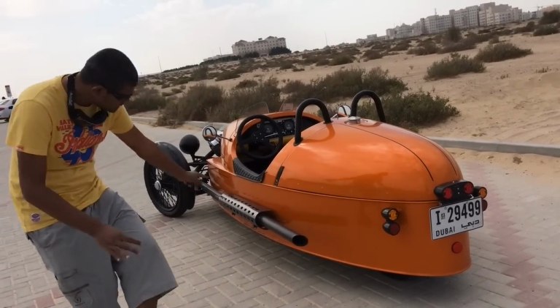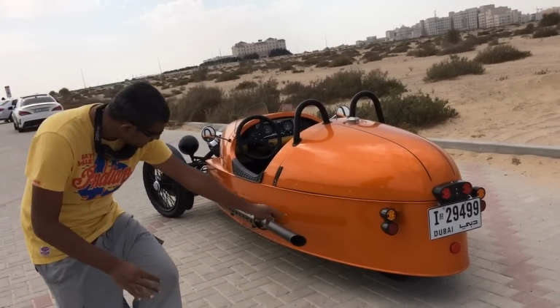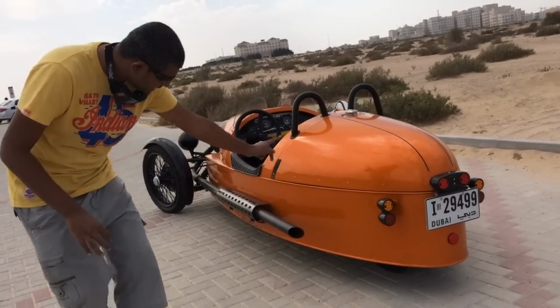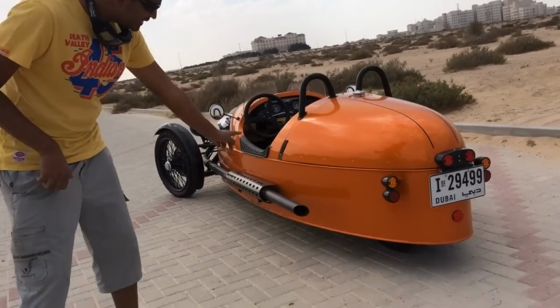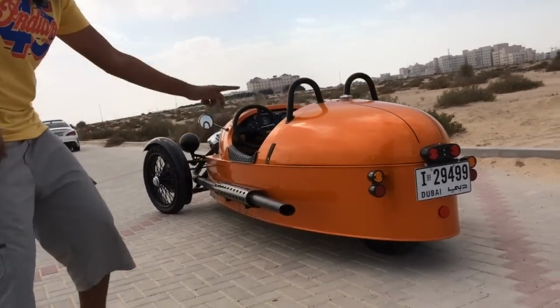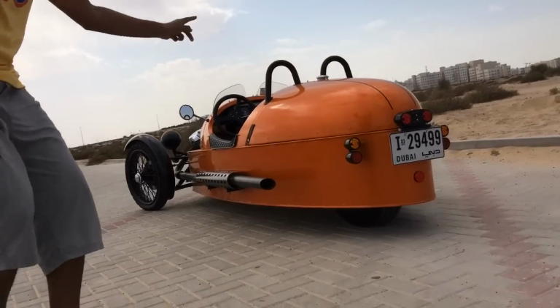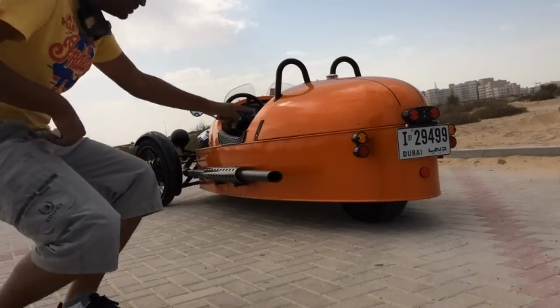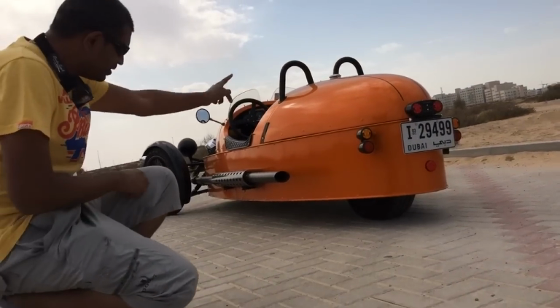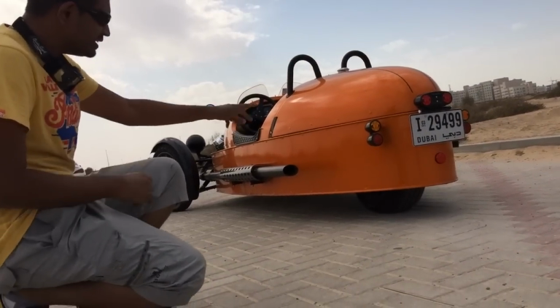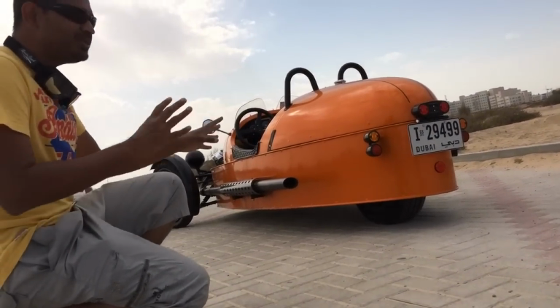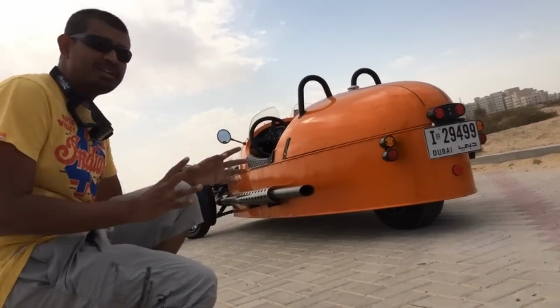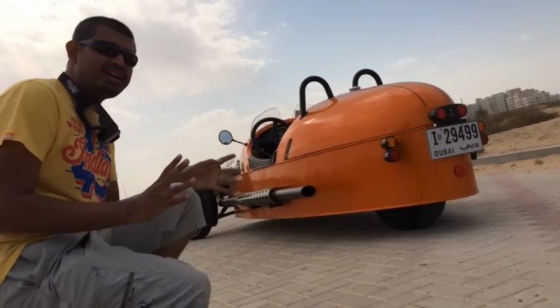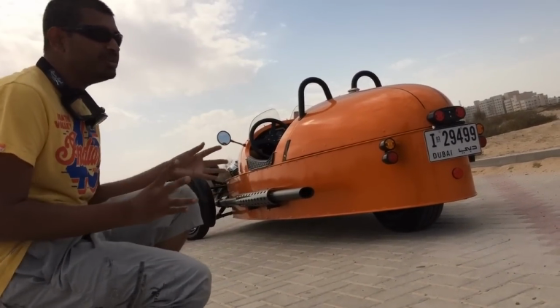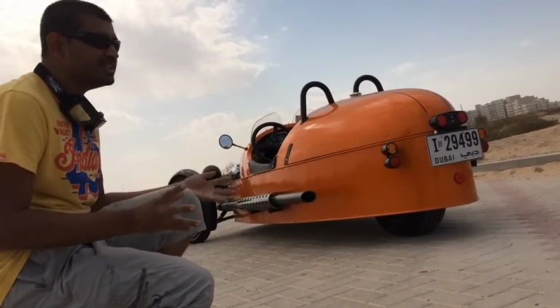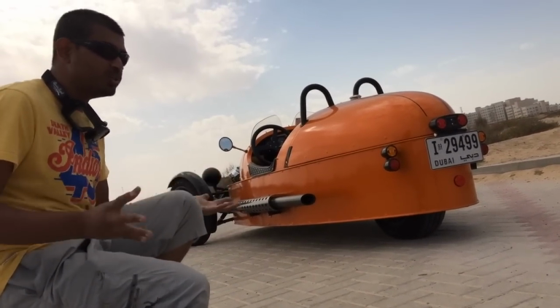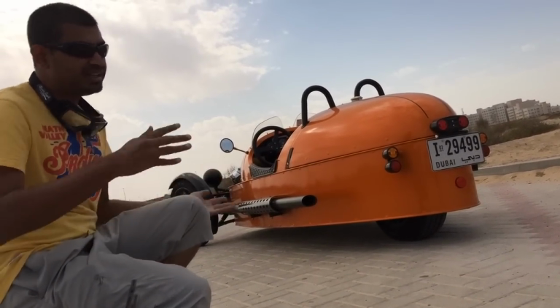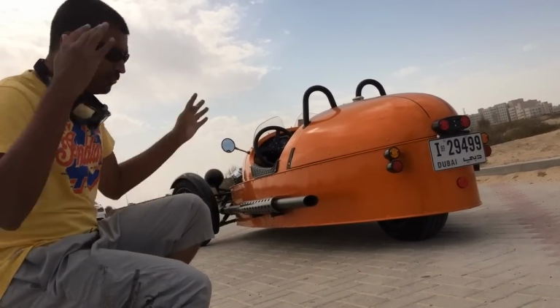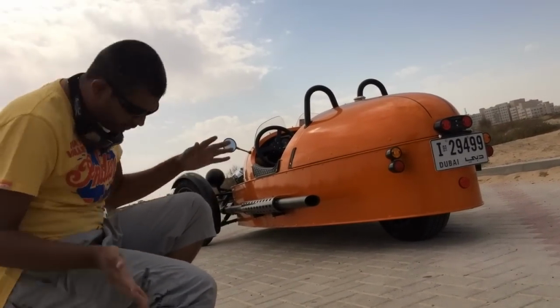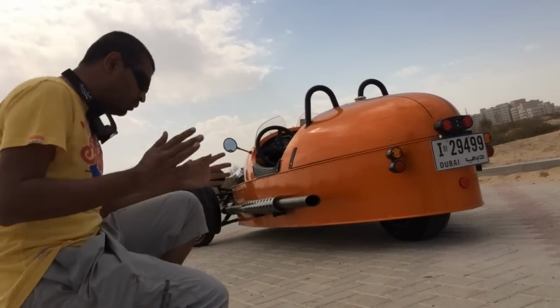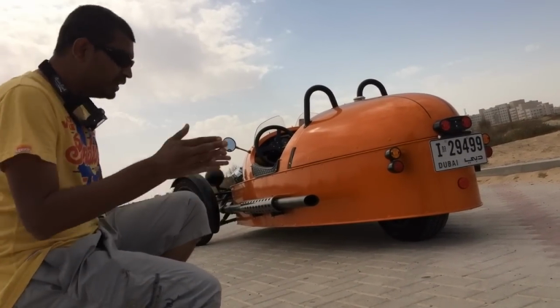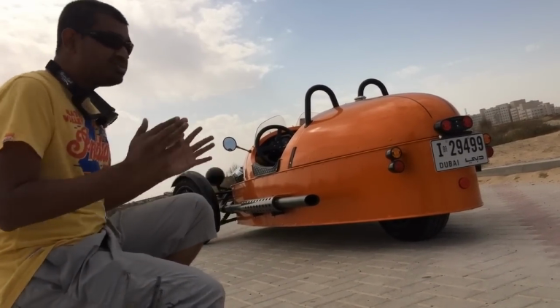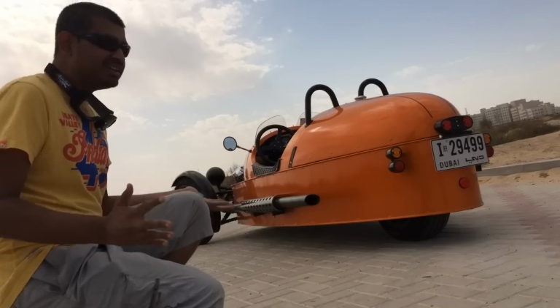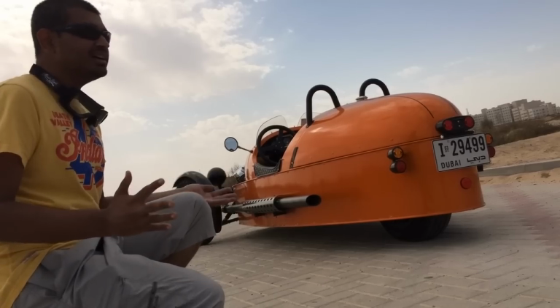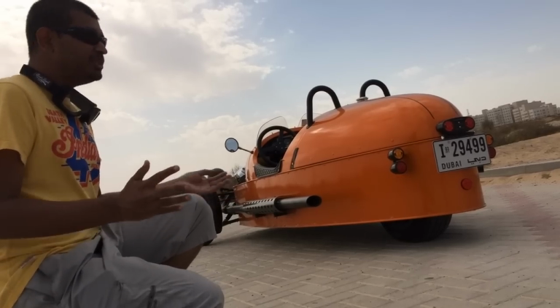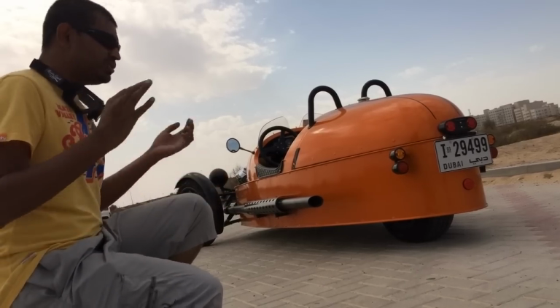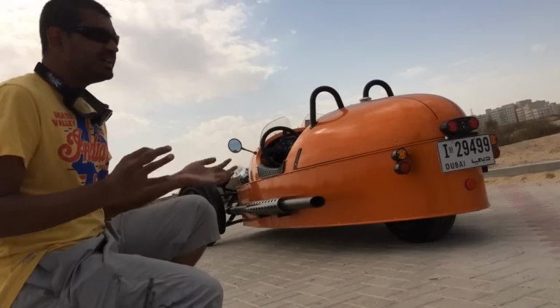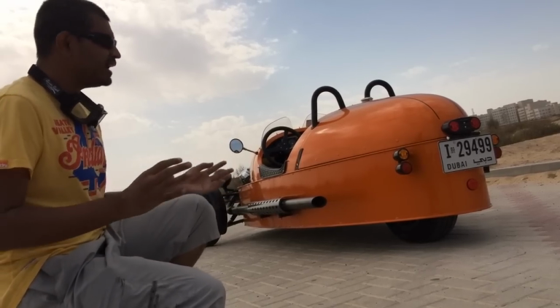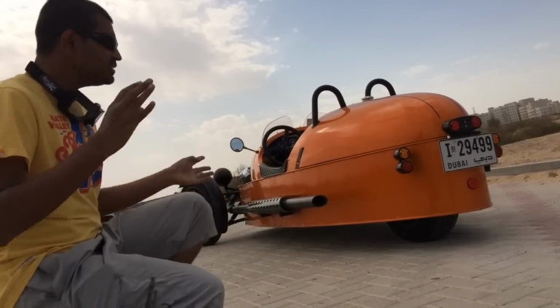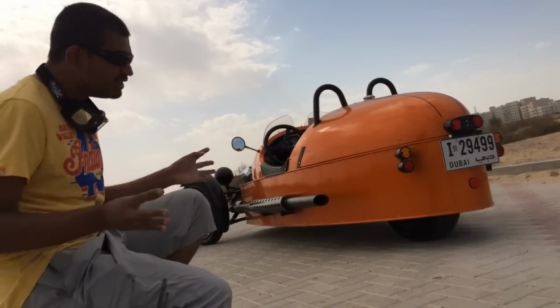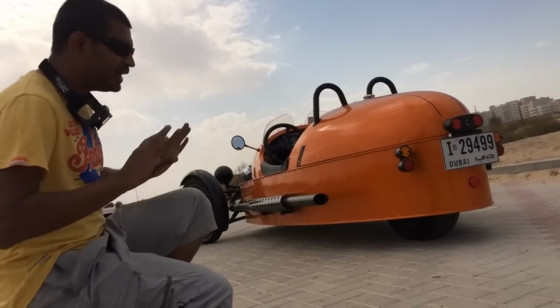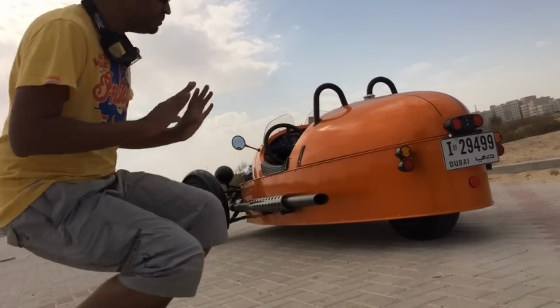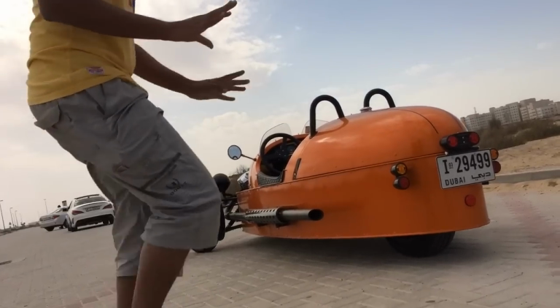As you can see, there's a single wheel at the back, and believe it or not, it's actually quite stable. Unlike a Reliant Robin, this doesn't feel like it's going to flop around and fall over — it just drives like a car. You can toss it in hard and it doesn't lean over at all. Amazing thing.